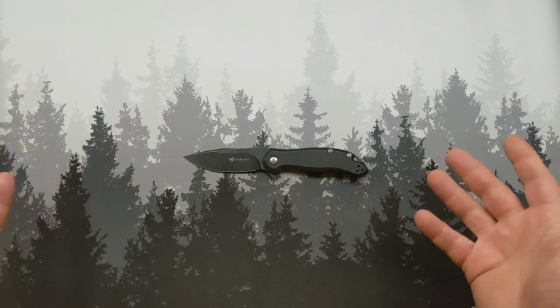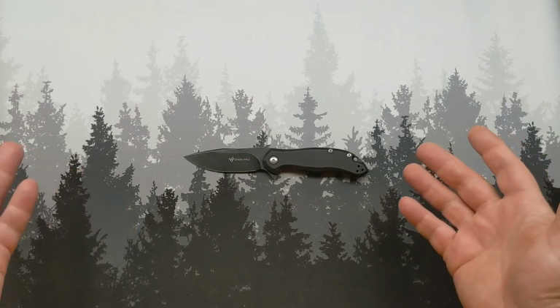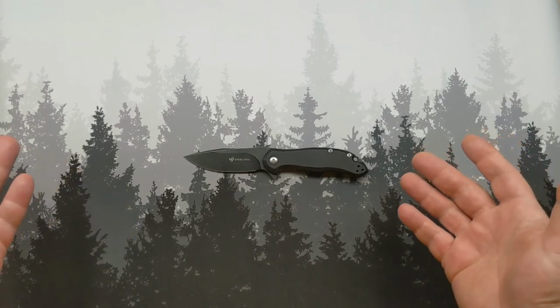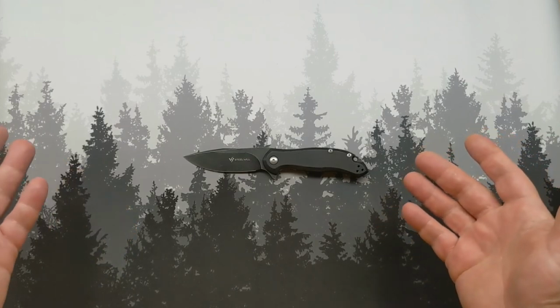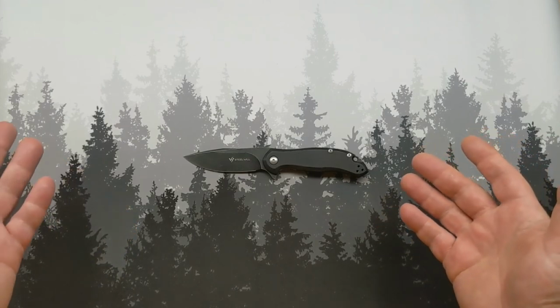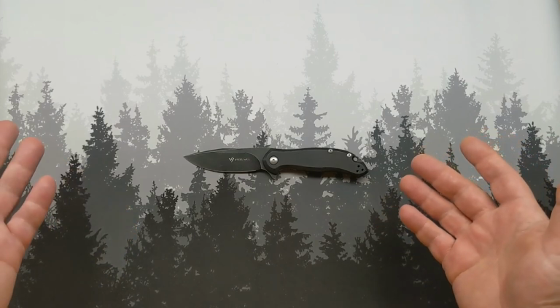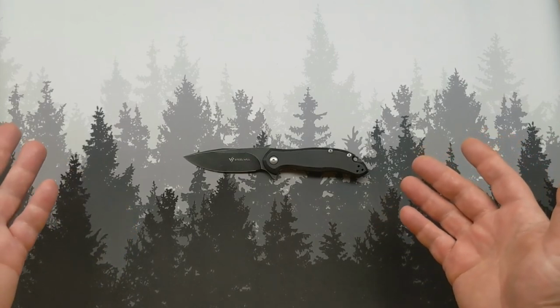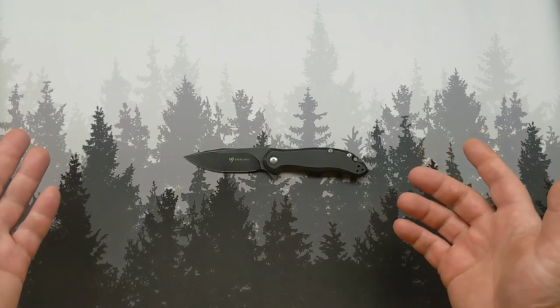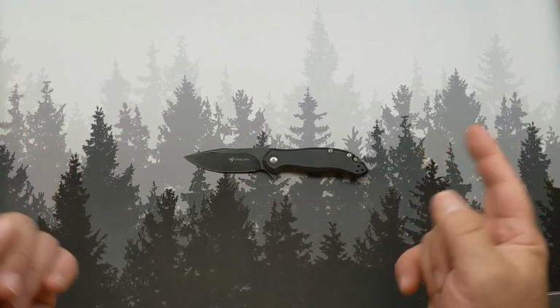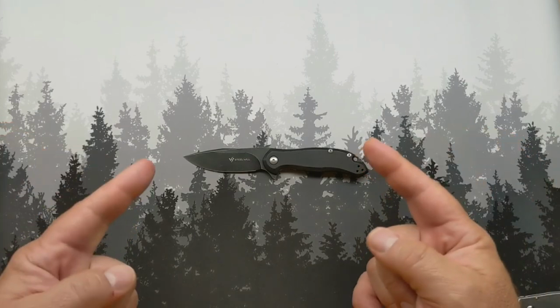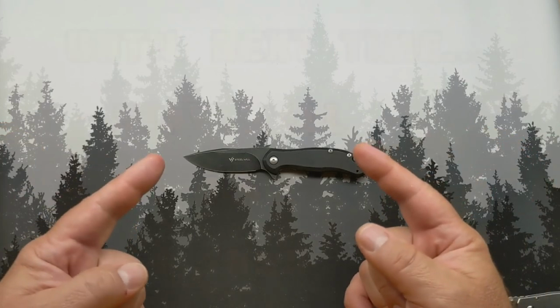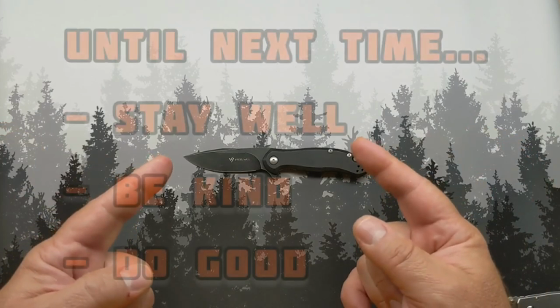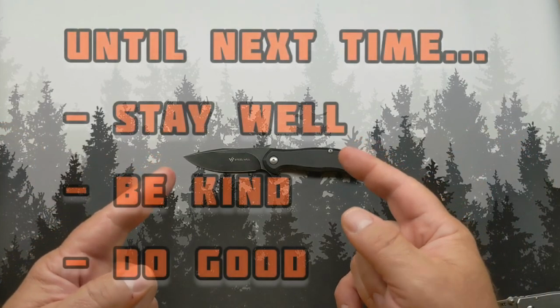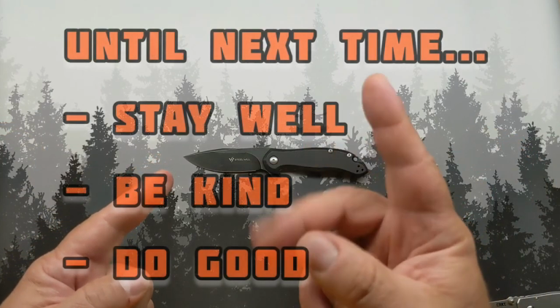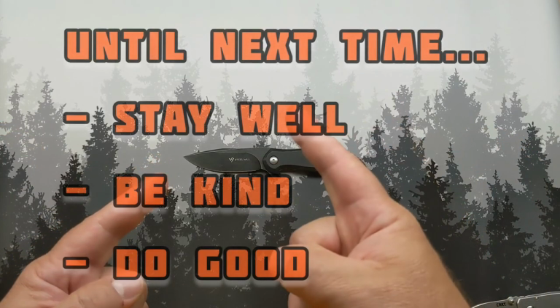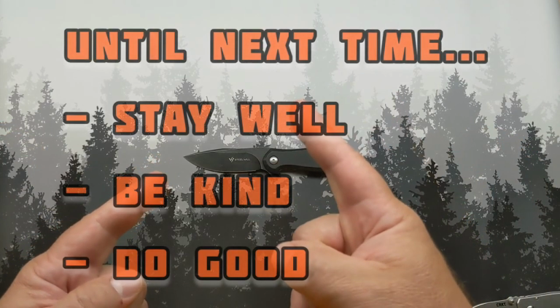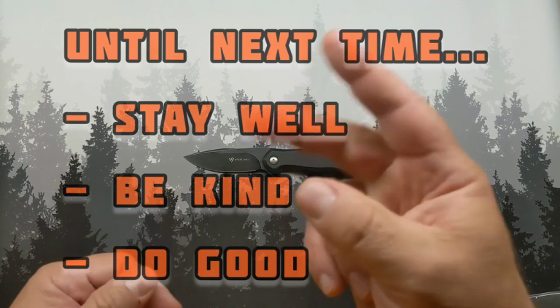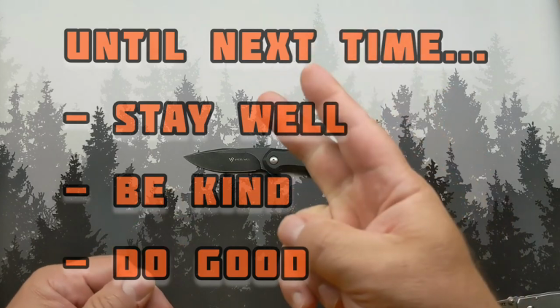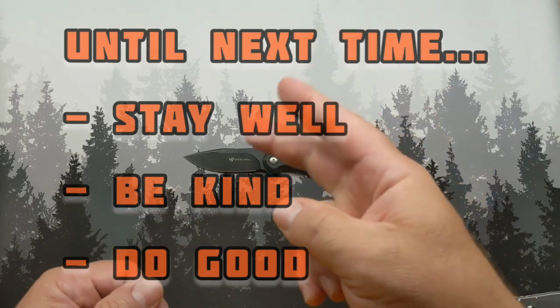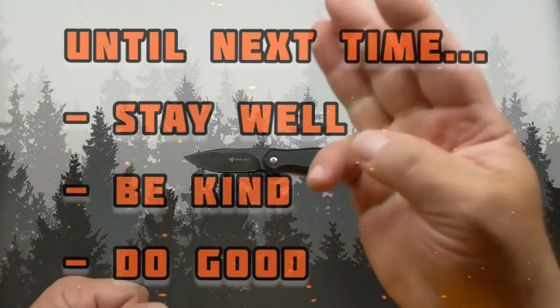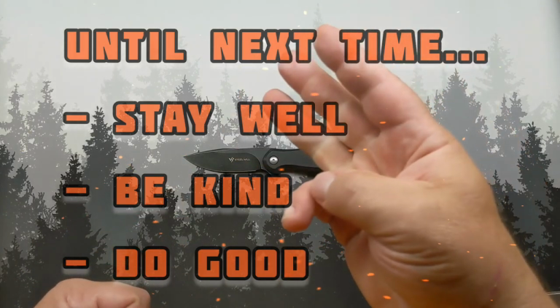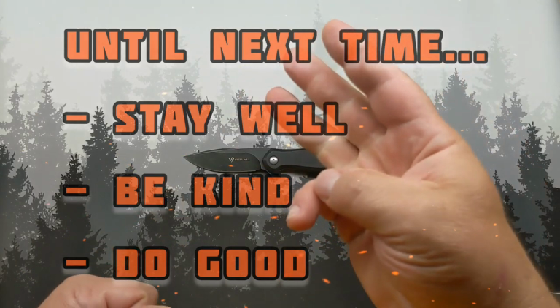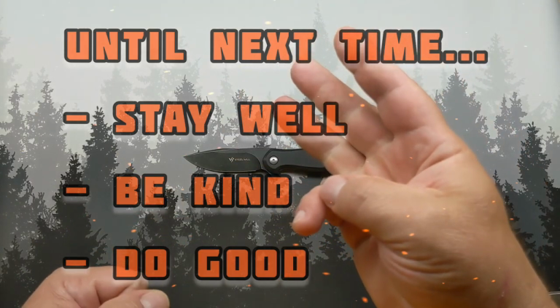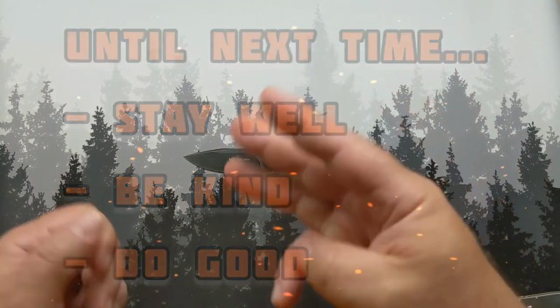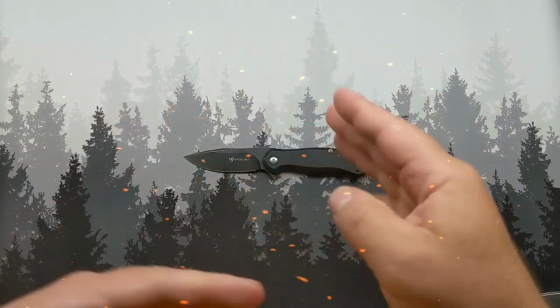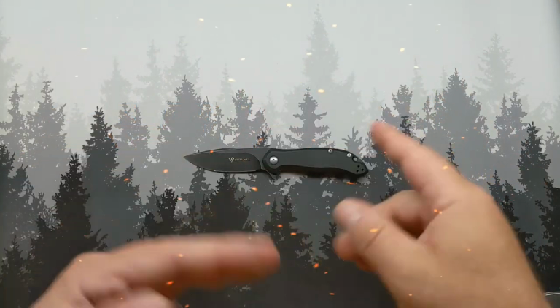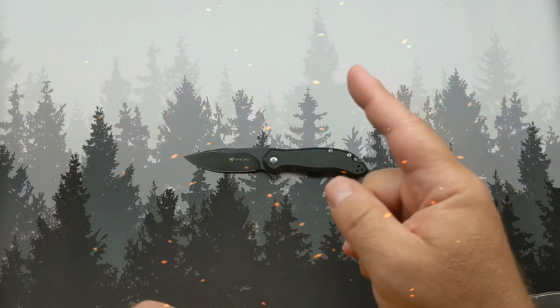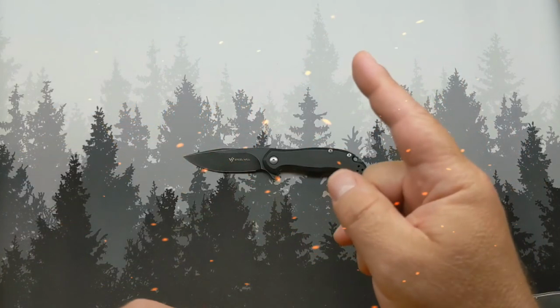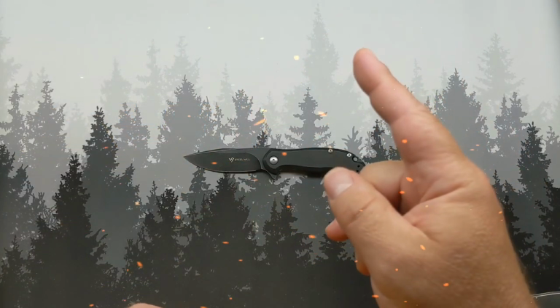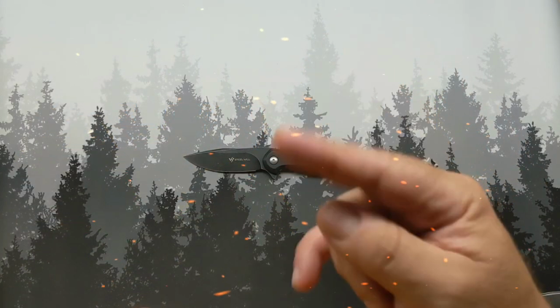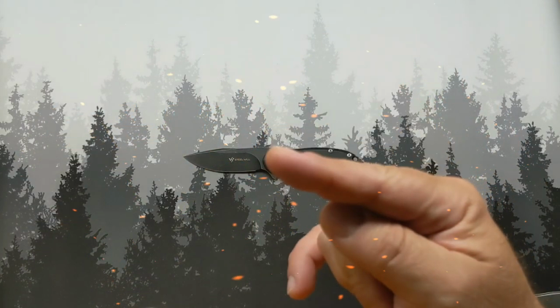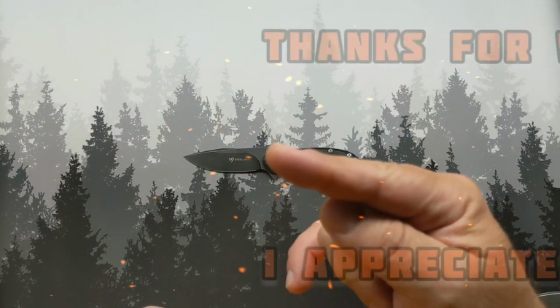So I guess that's it. We'll see each other again soon. Until then, stay well, be kind, do good. I'll see you later.